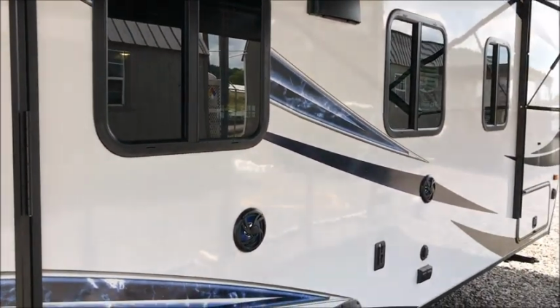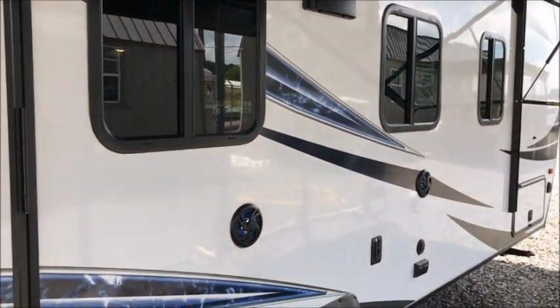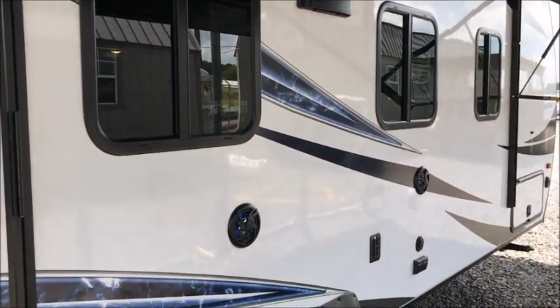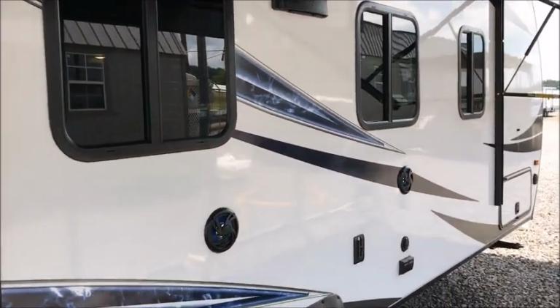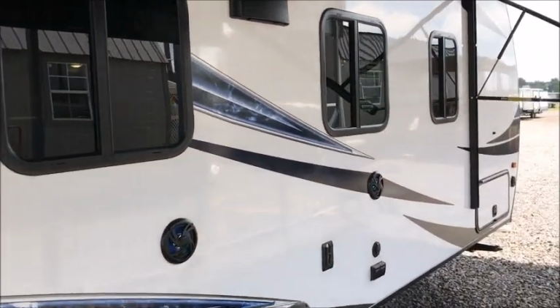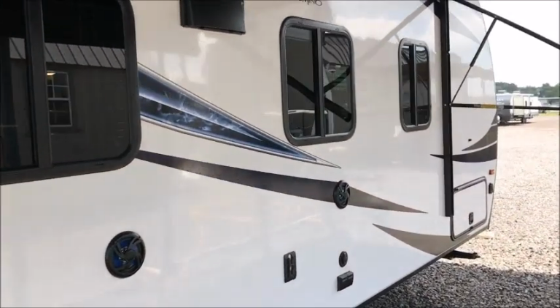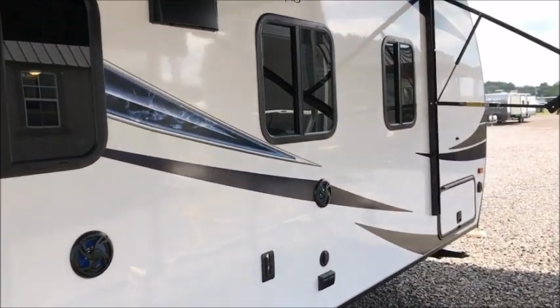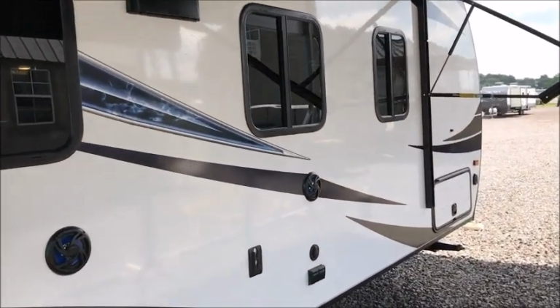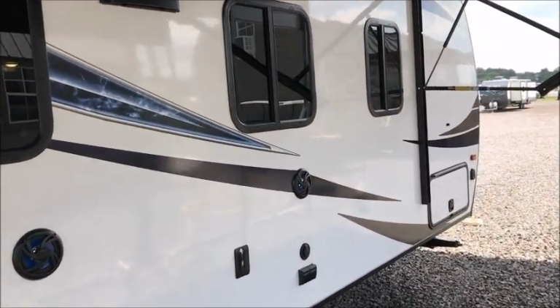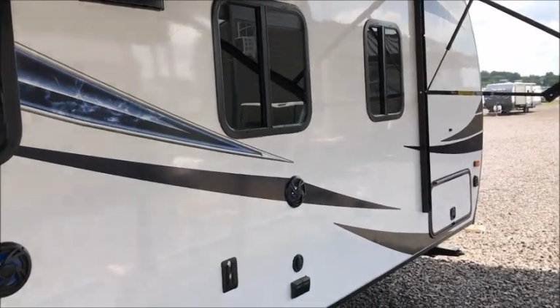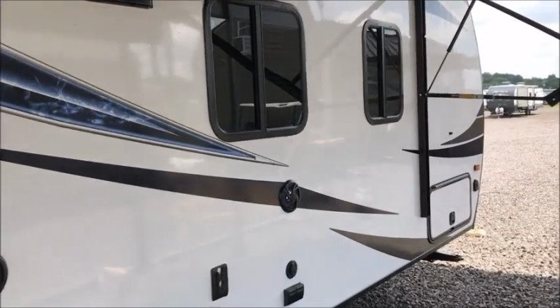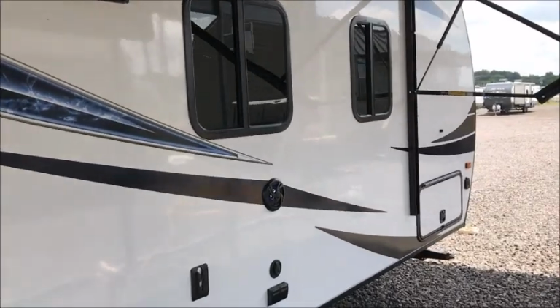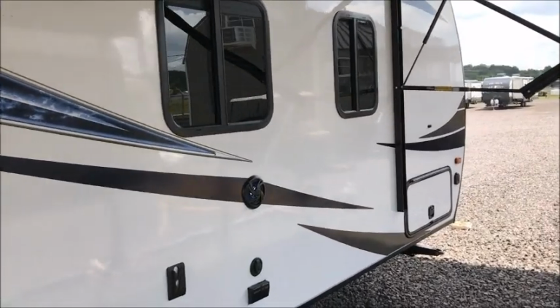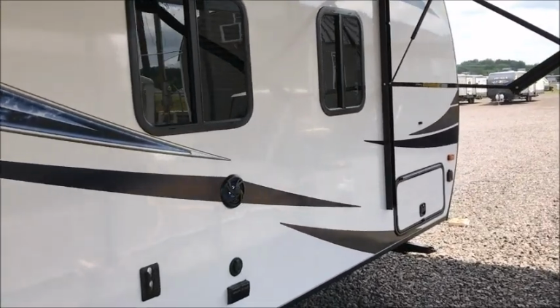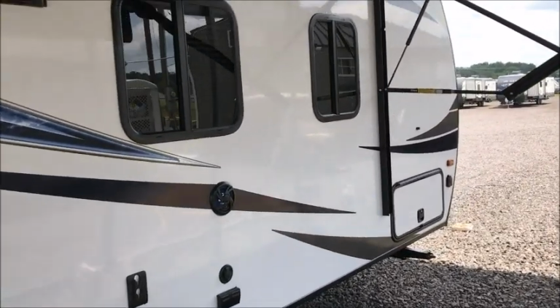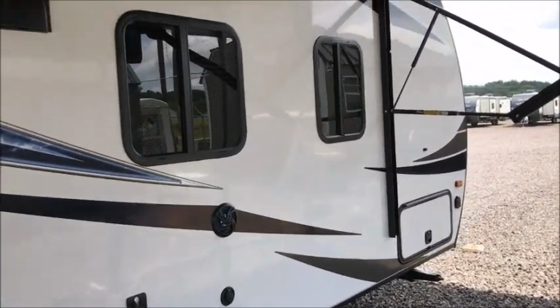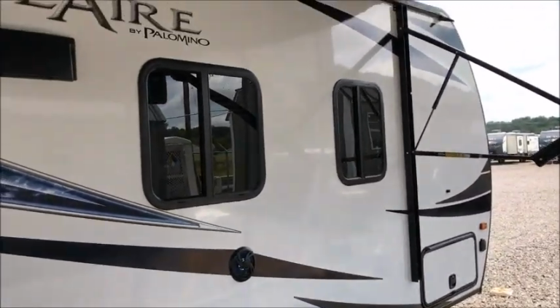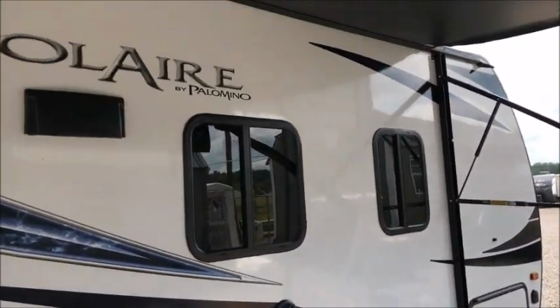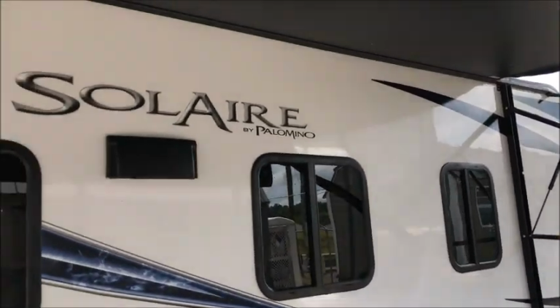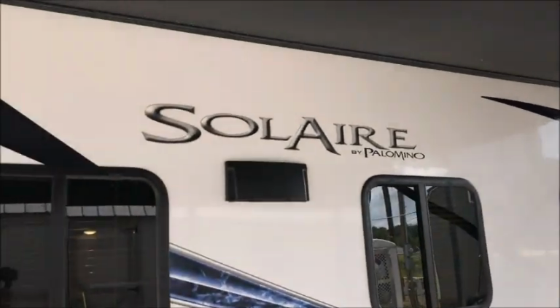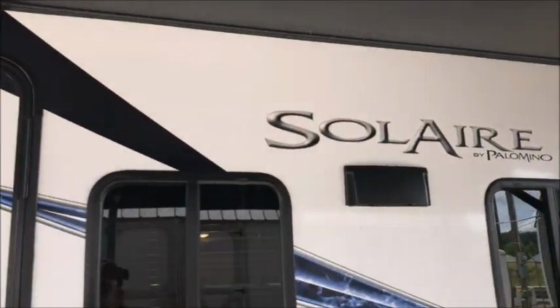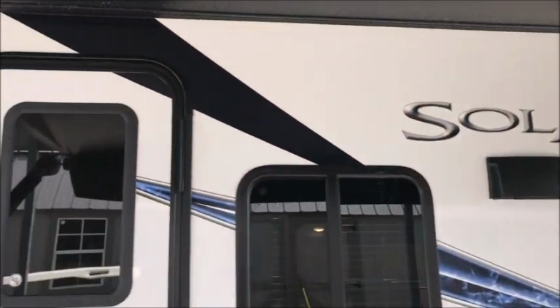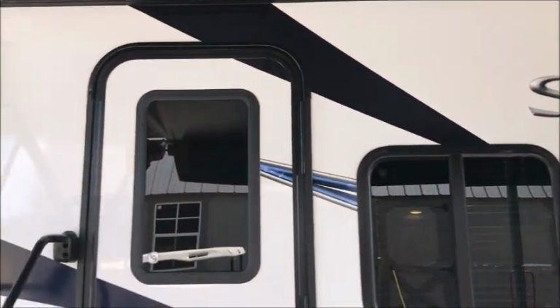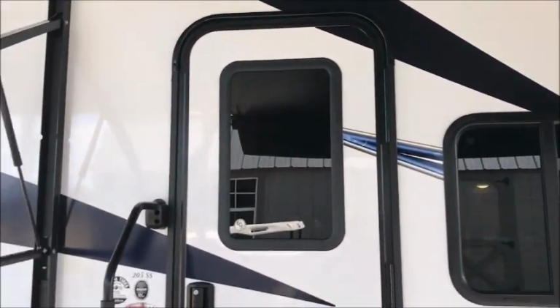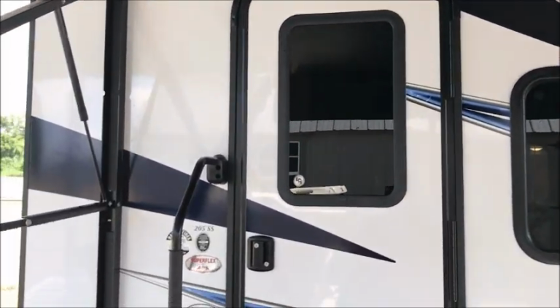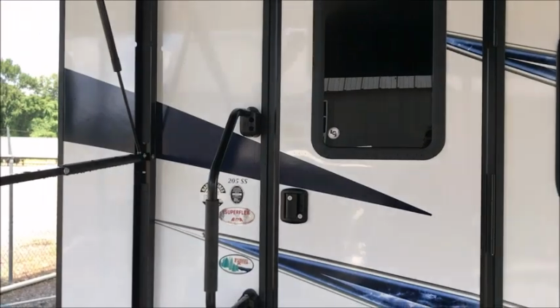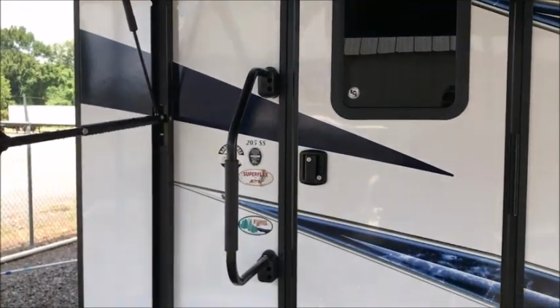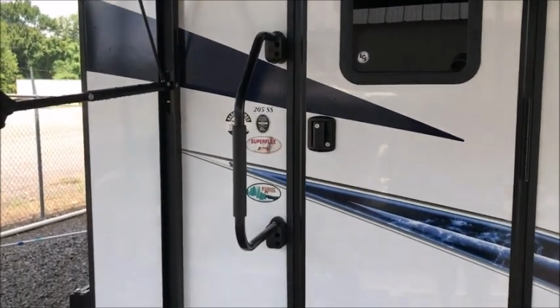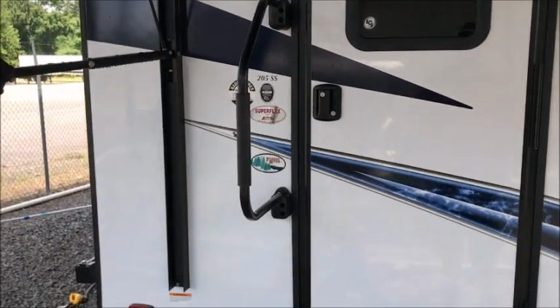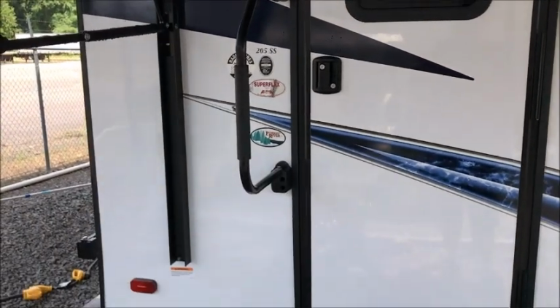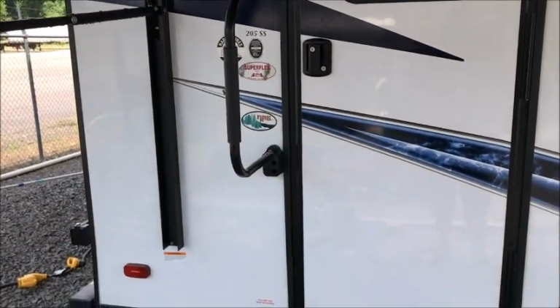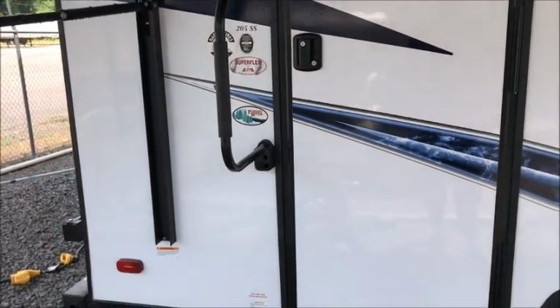There's a place to hook up a TV out here. Again, this is a 2020 Palomino Solaire 205 SS. We'll go inside now and let you look around.